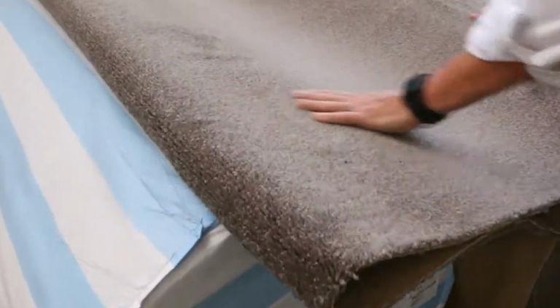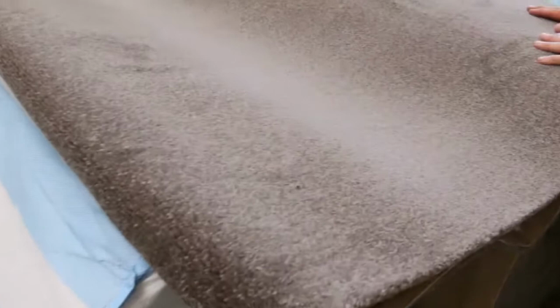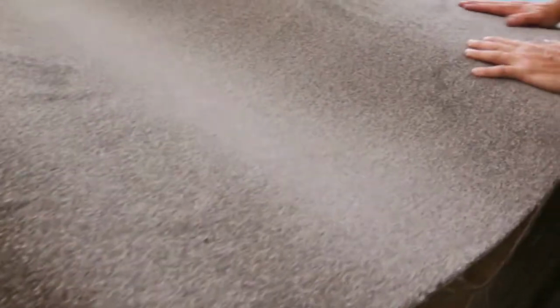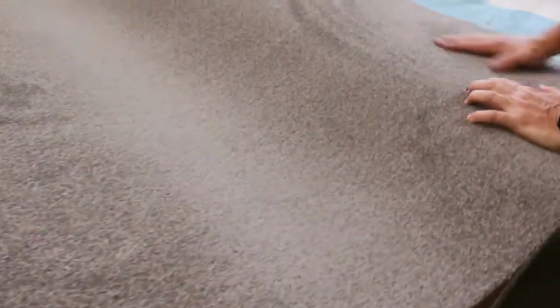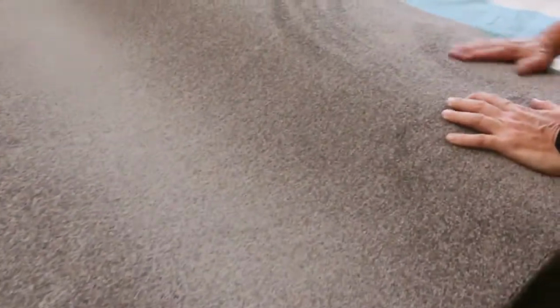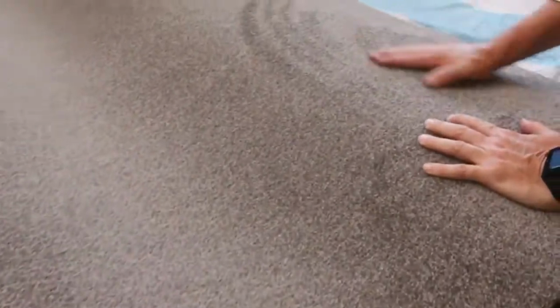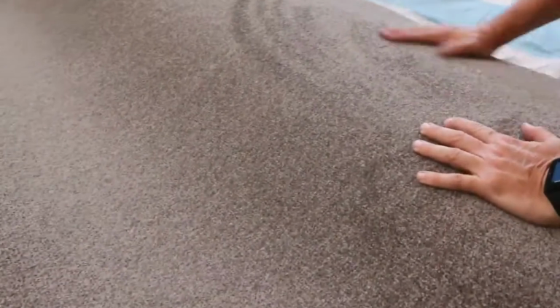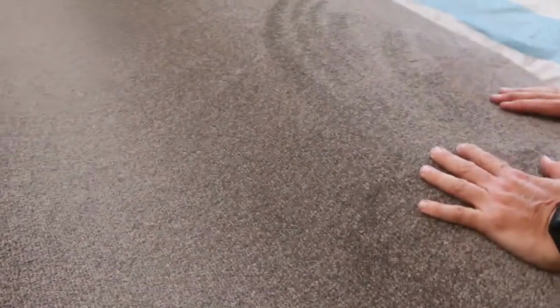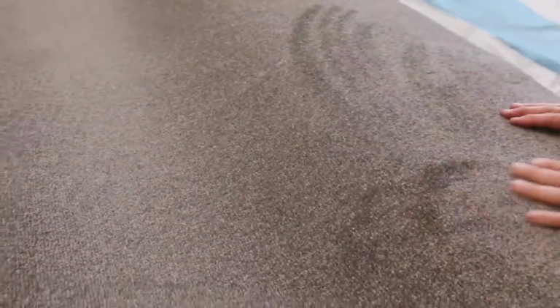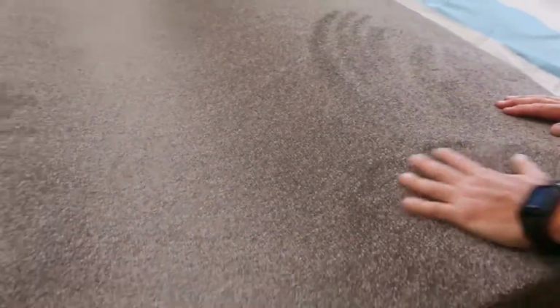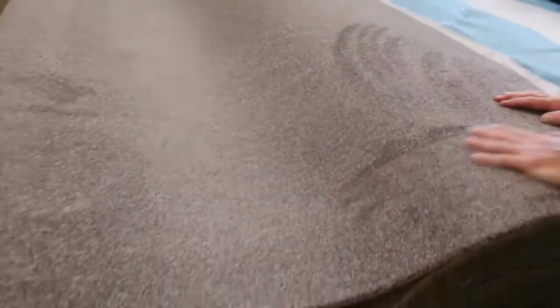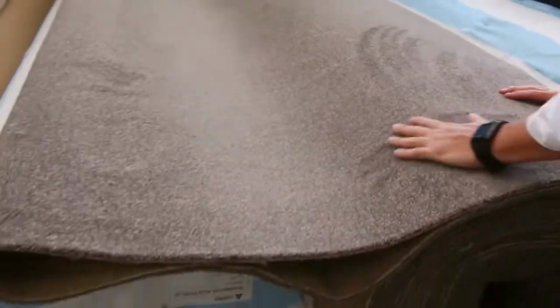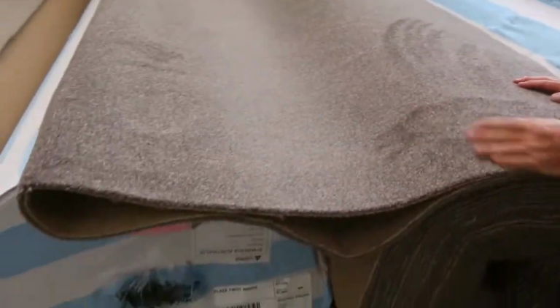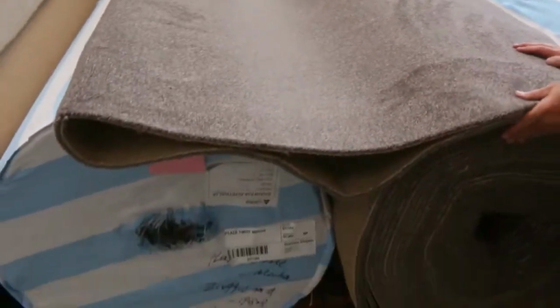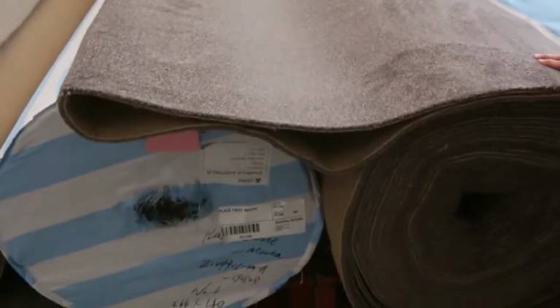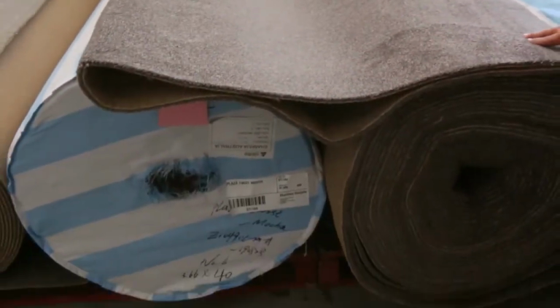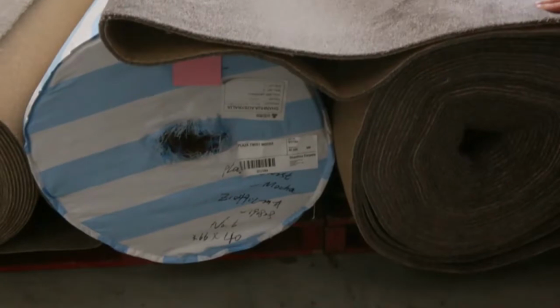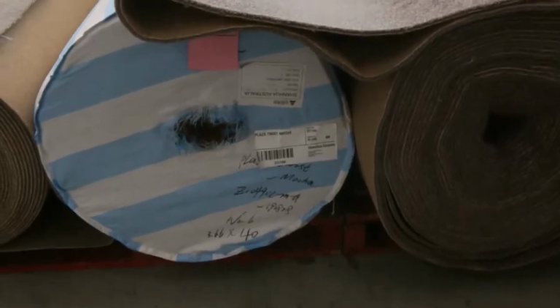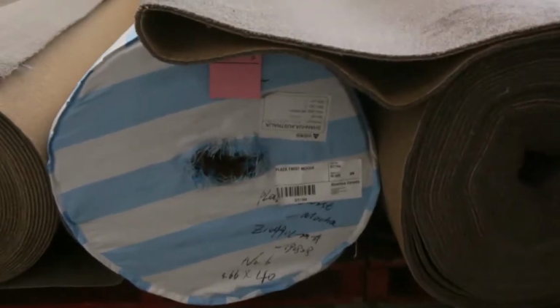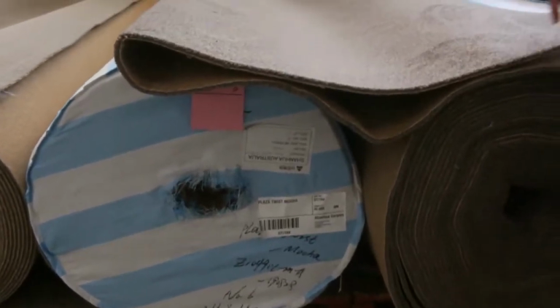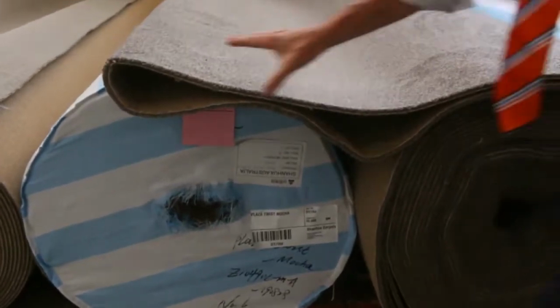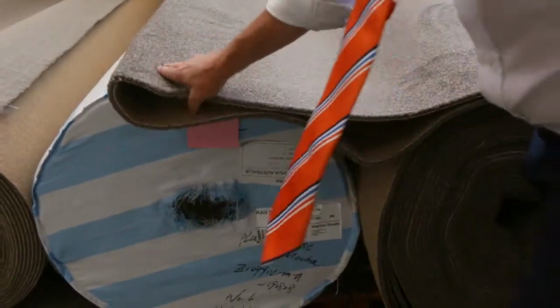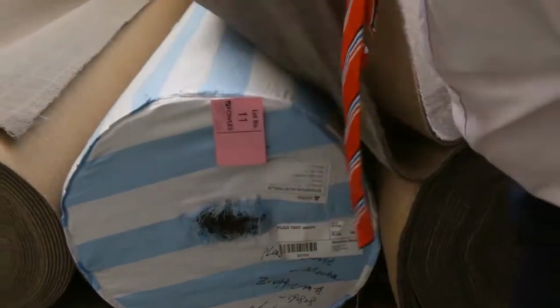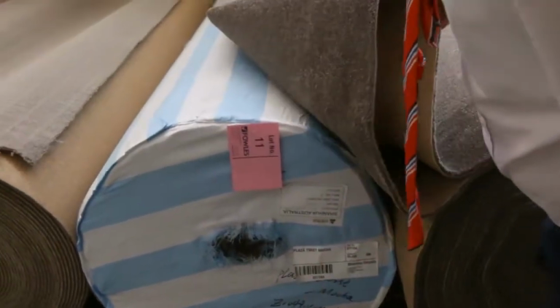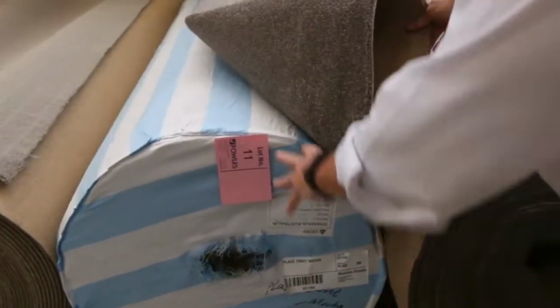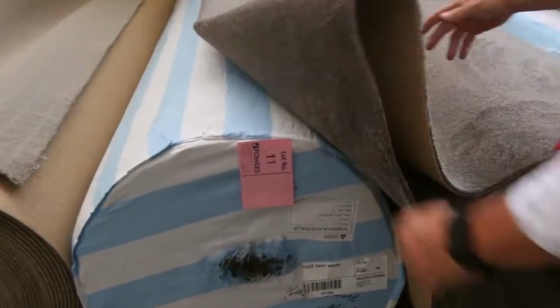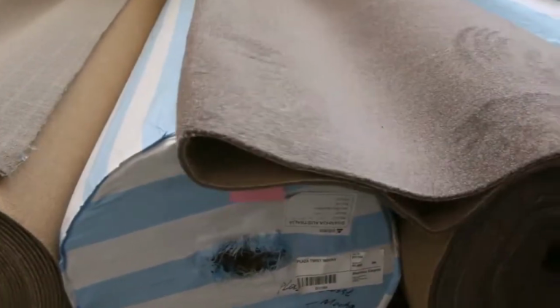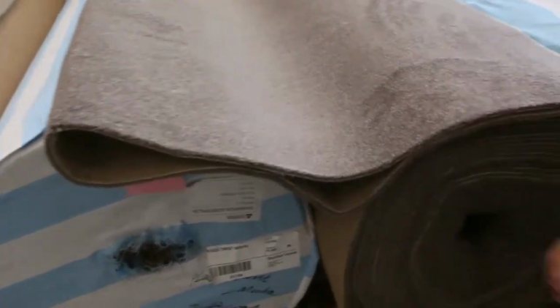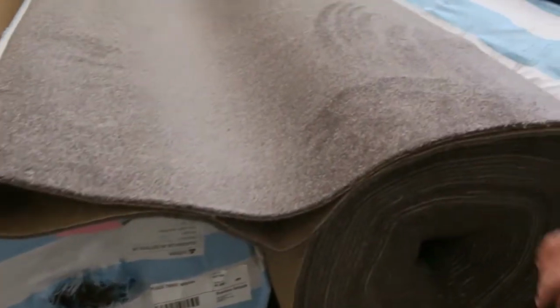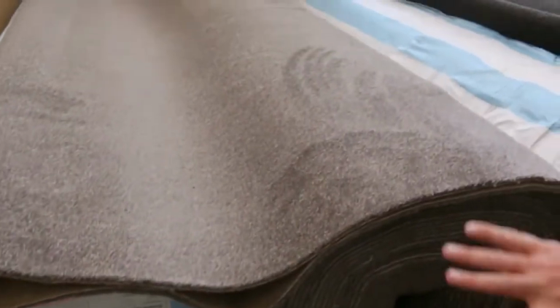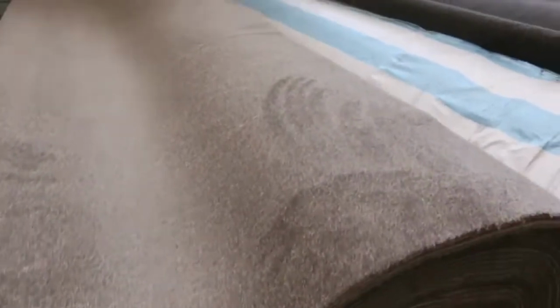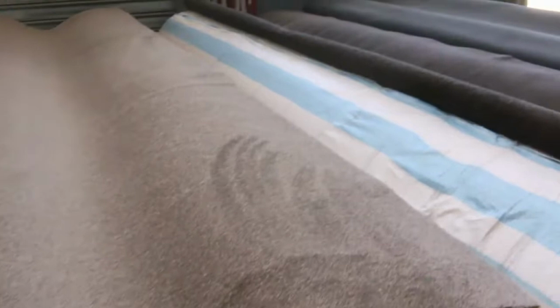This one here is a nice sort of grey-brown, sort of mousy brown colour — a great looking colour. Lot number 11 and lot number 12, right at the start of the auction. They're both the same.